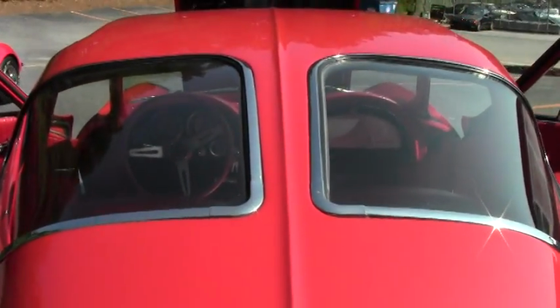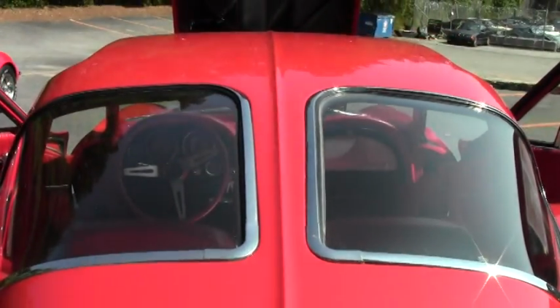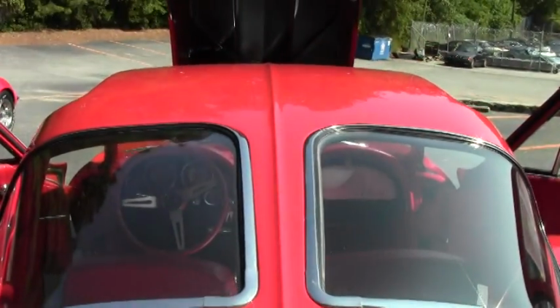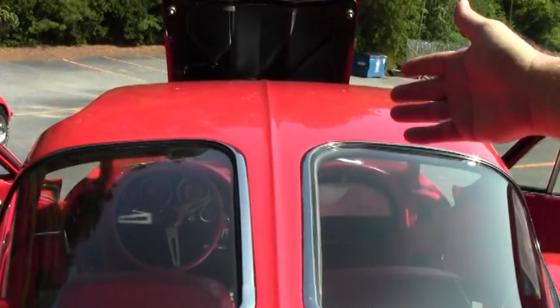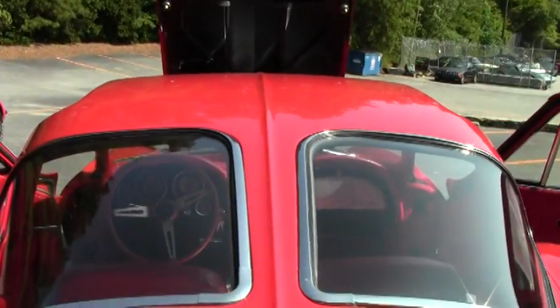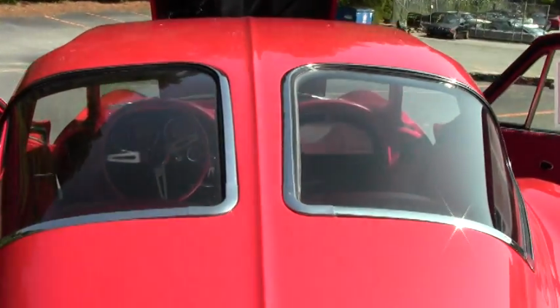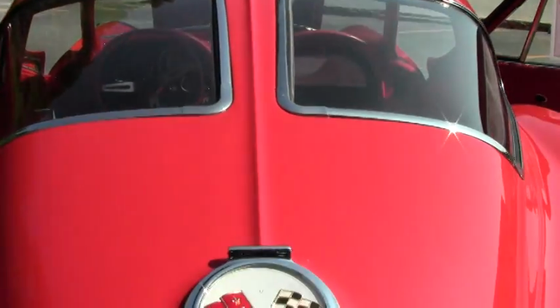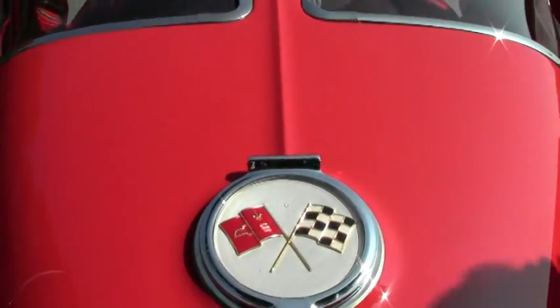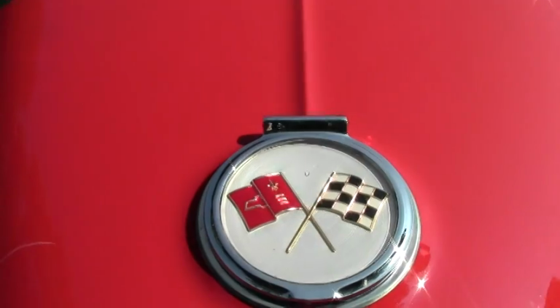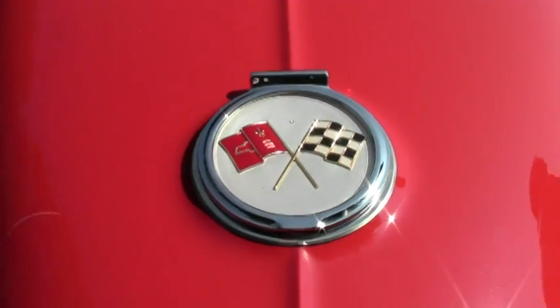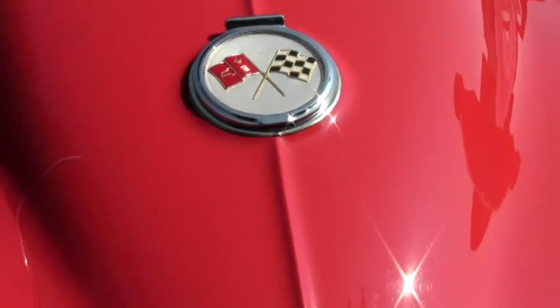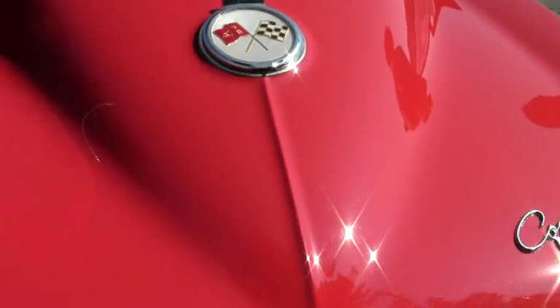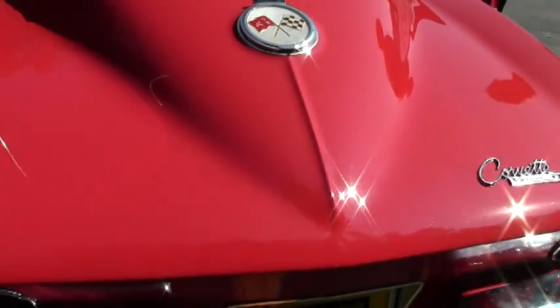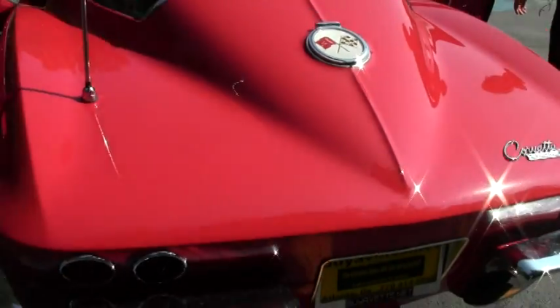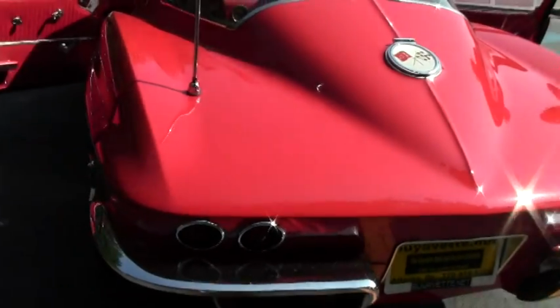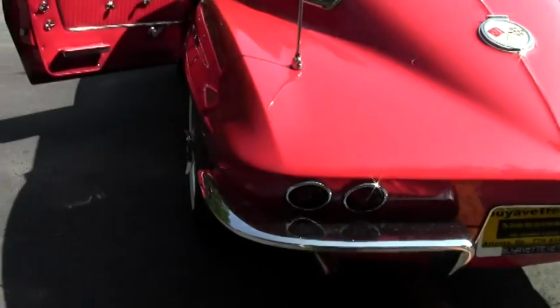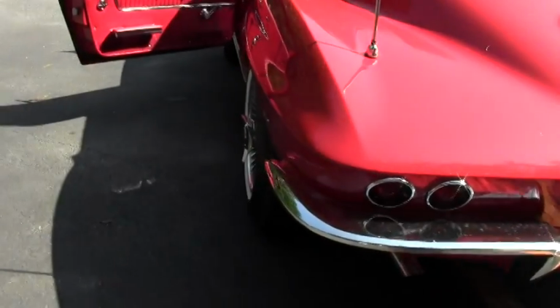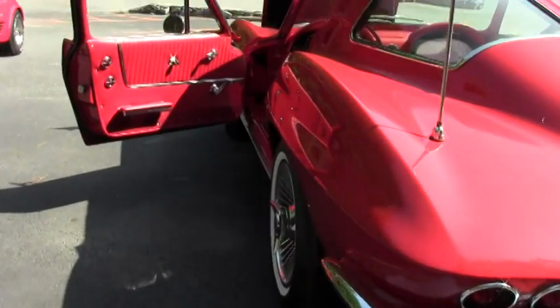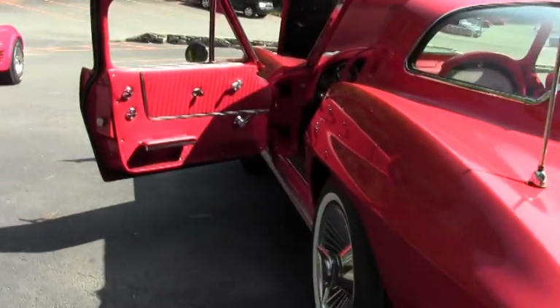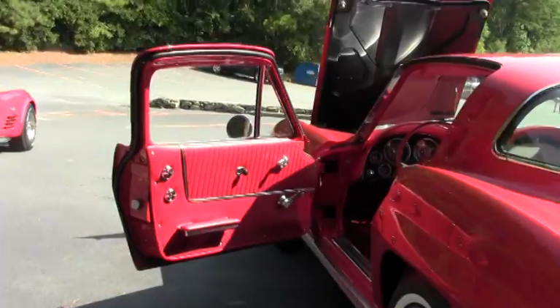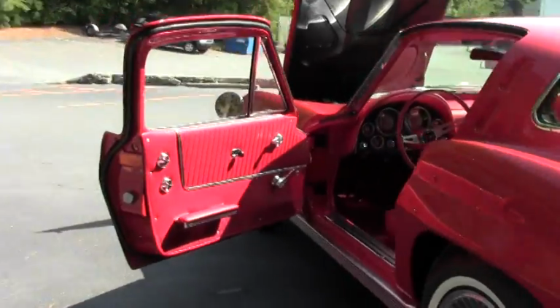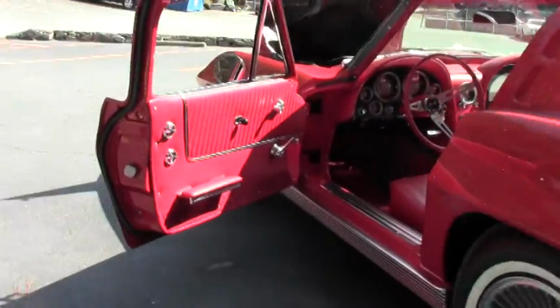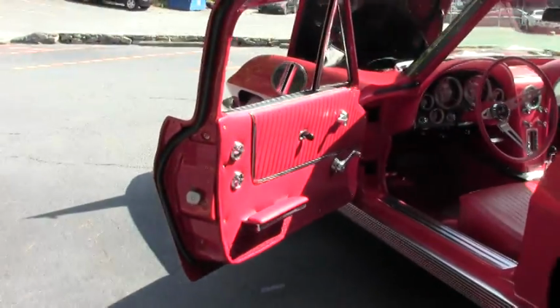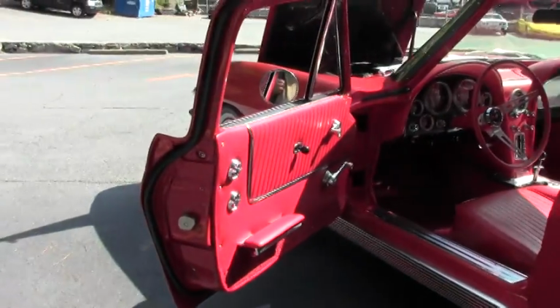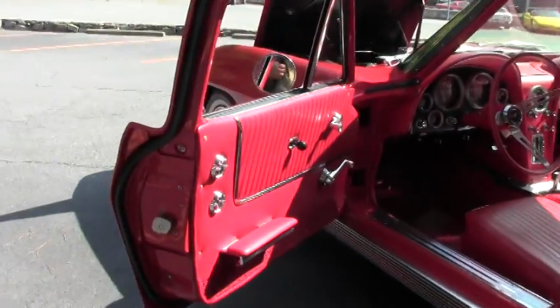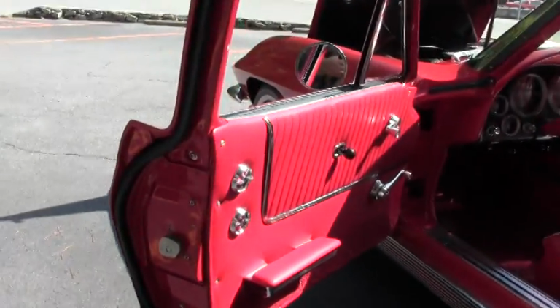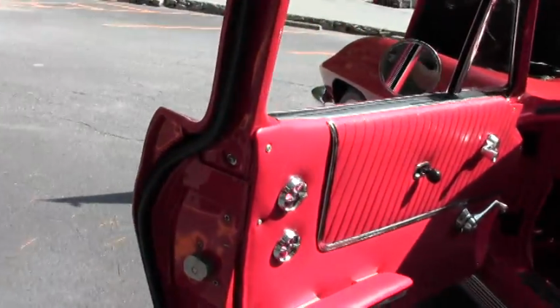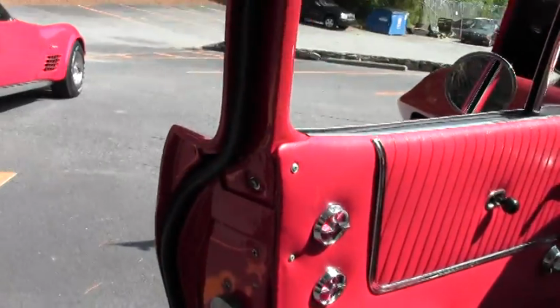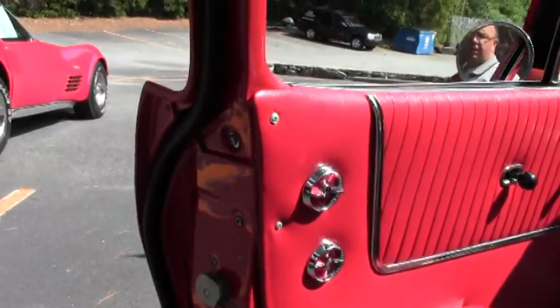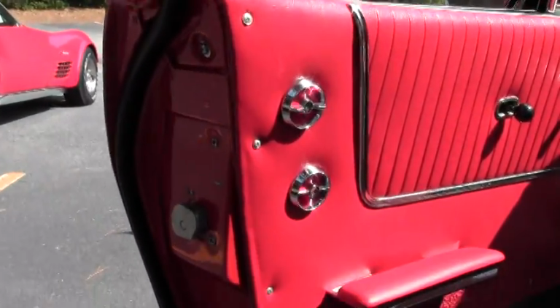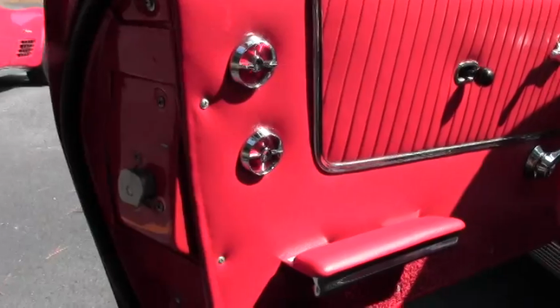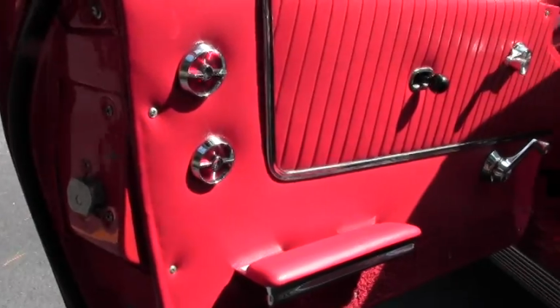Of course the famous split window, beautiful emblems, and our wonderful red interior. The interior is in excellent shape — our seats and door panels are excellent.